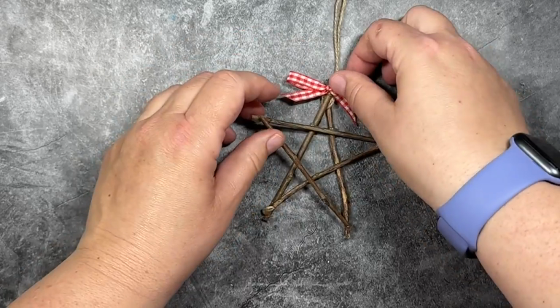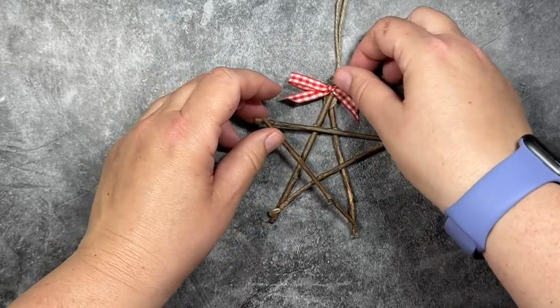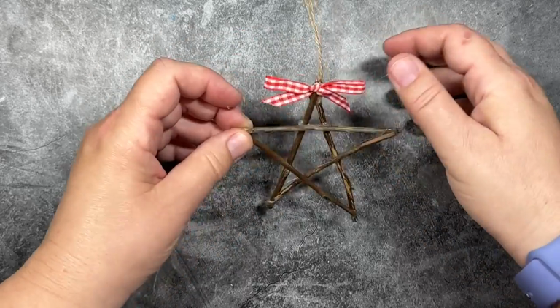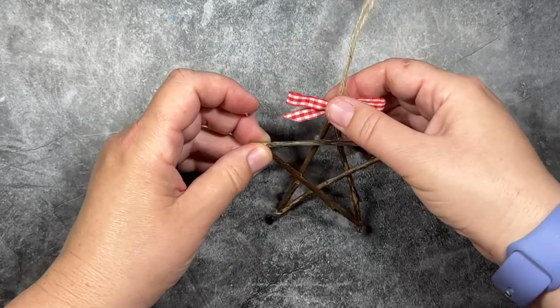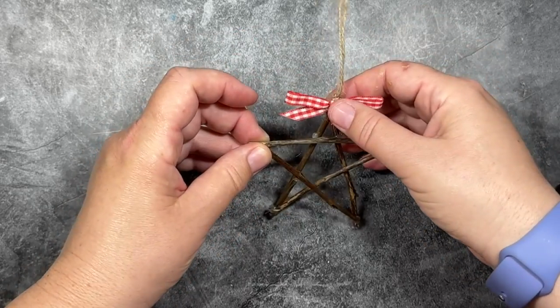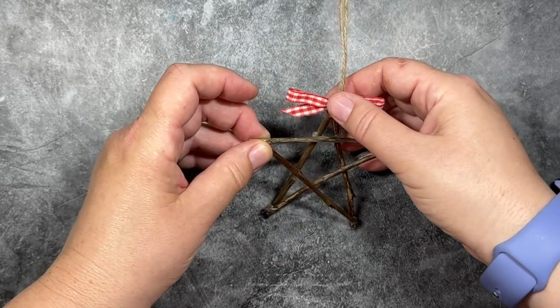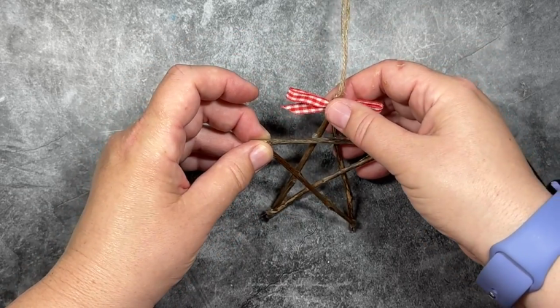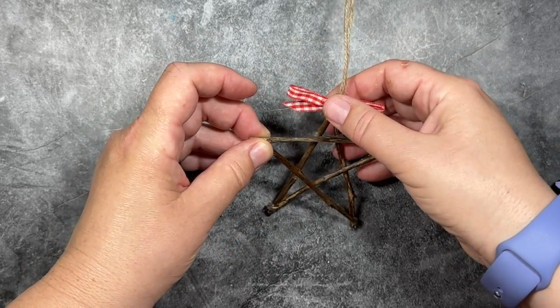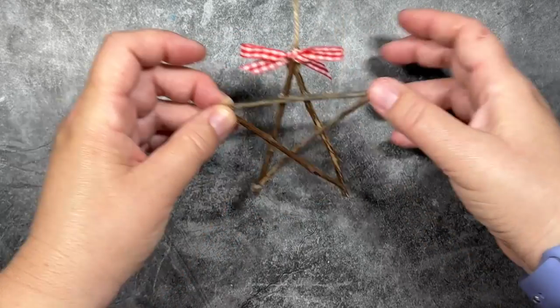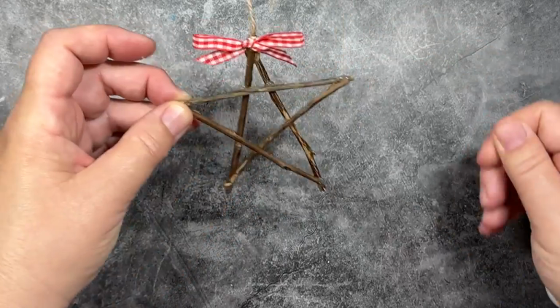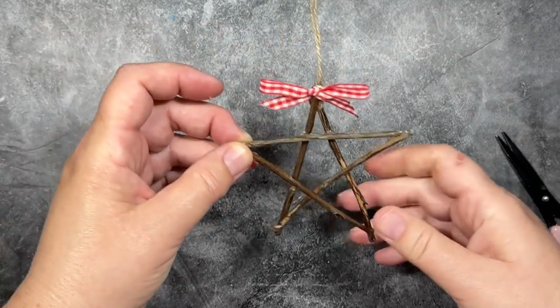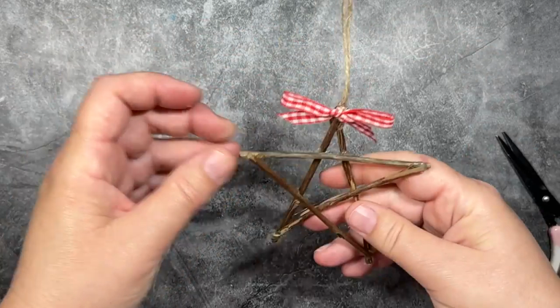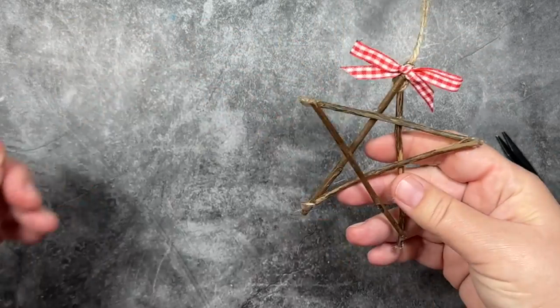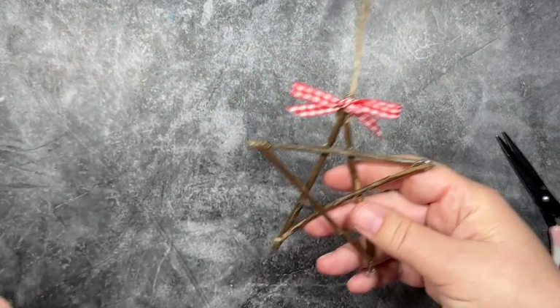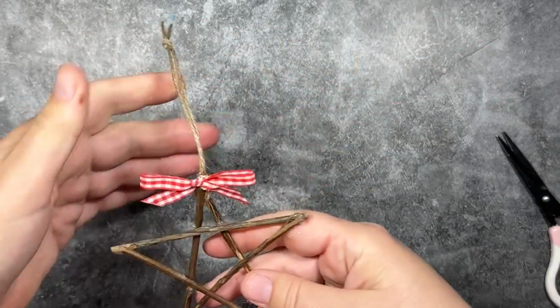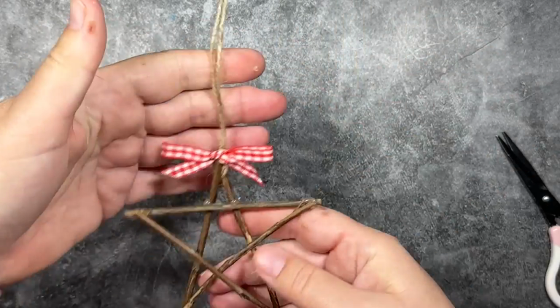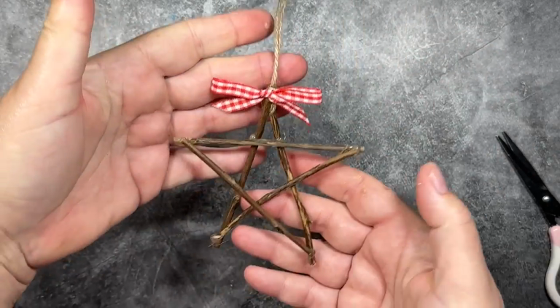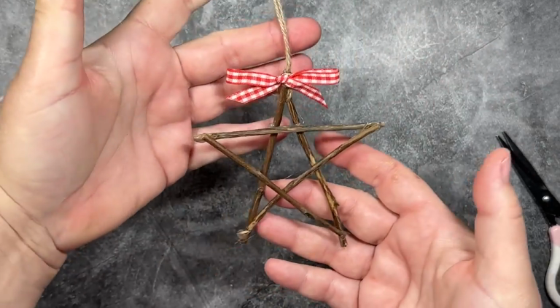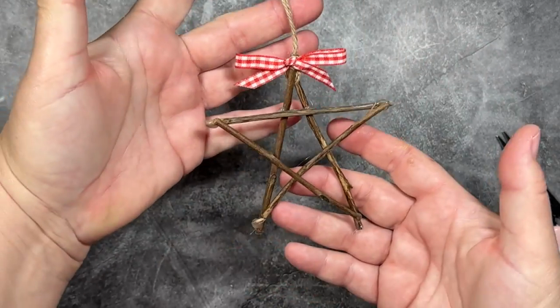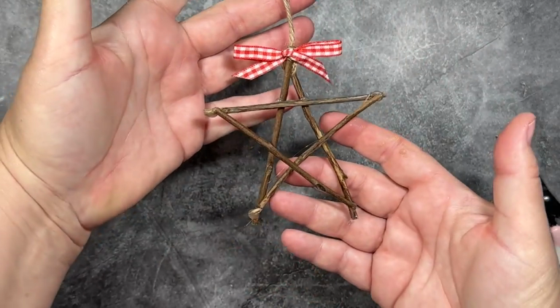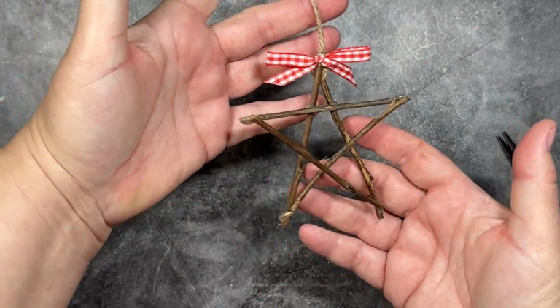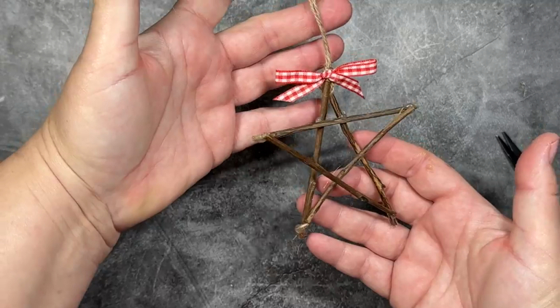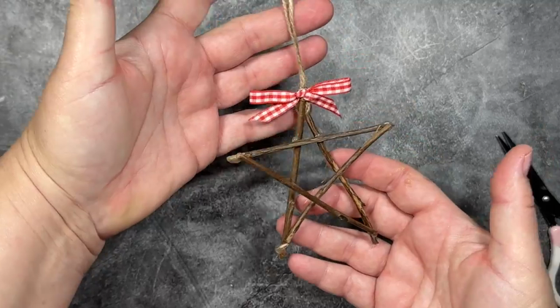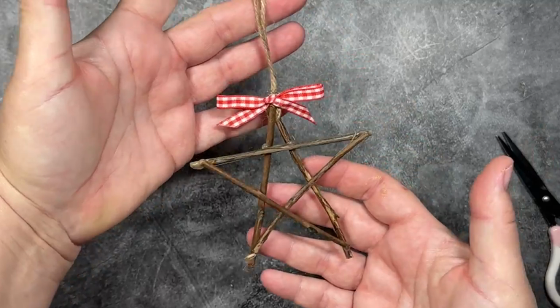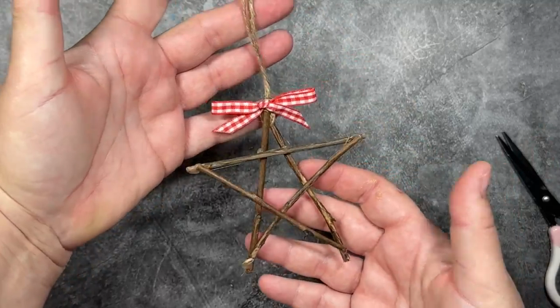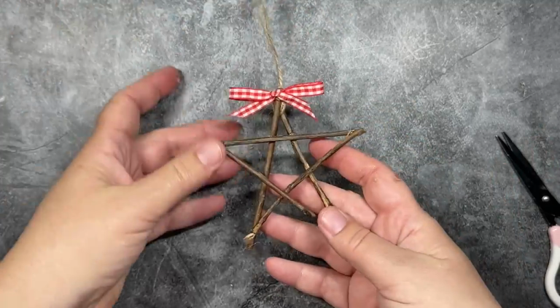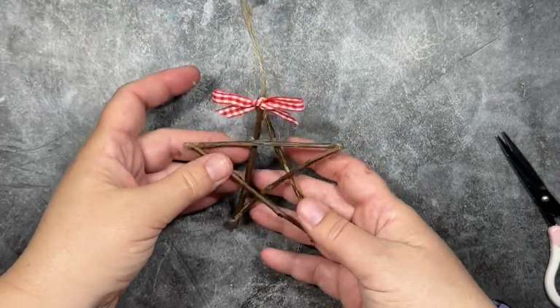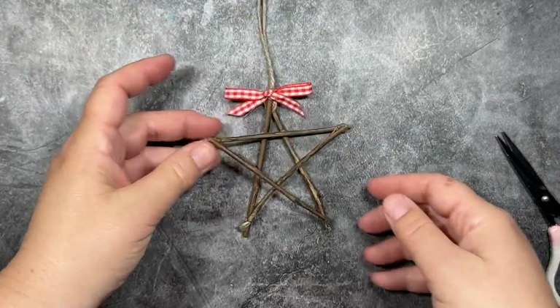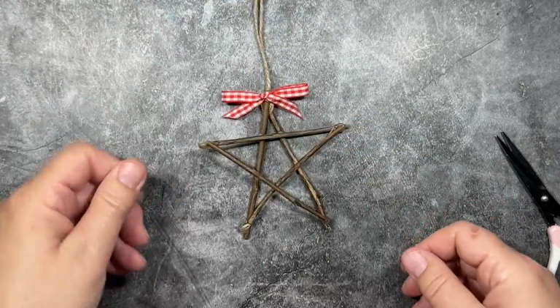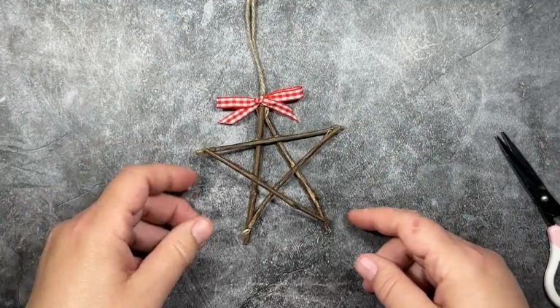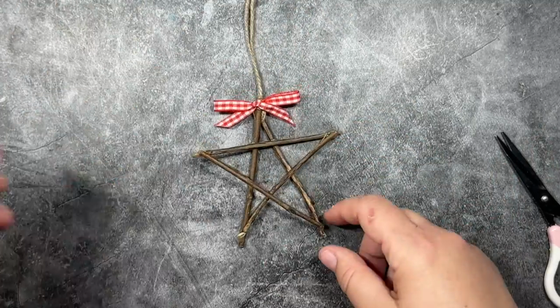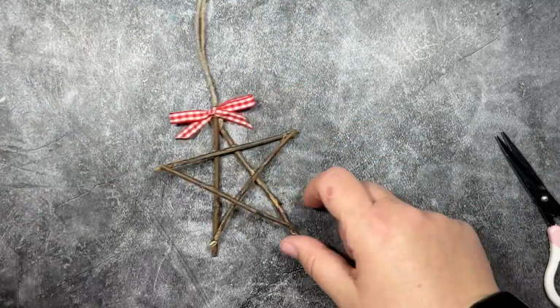So this is the simplest design that we have, but I think it's just really, really lovely. And you can personalize it based on the colors that you use for the ribbon.